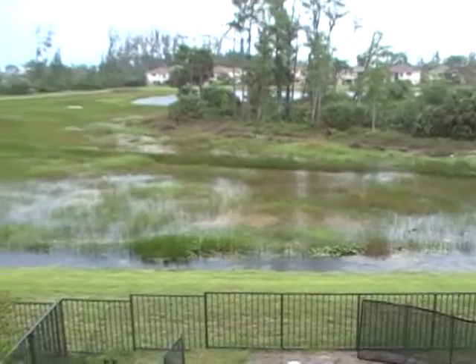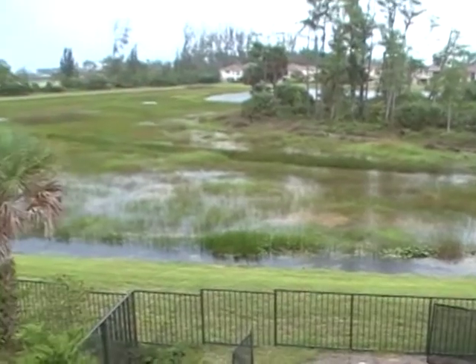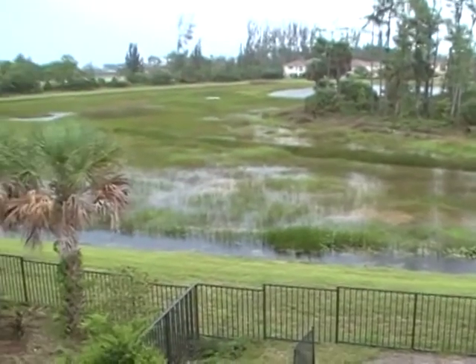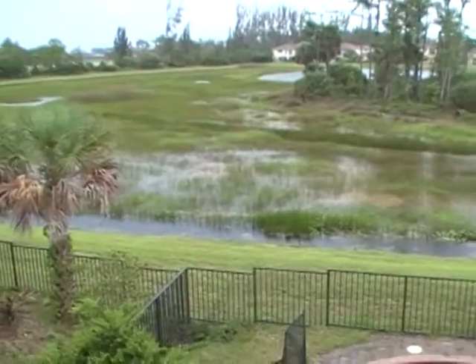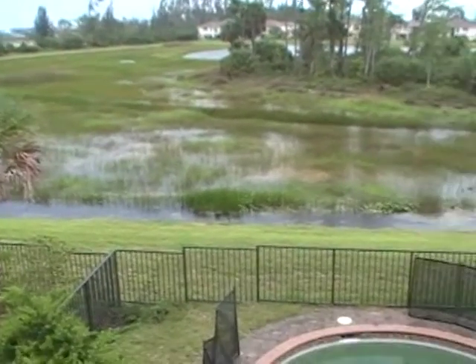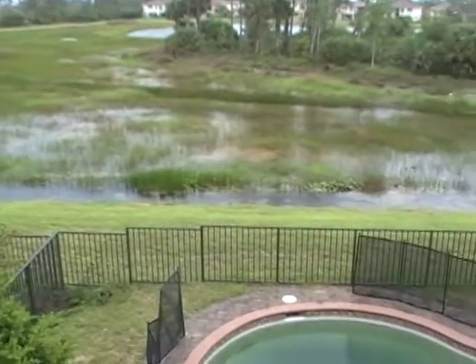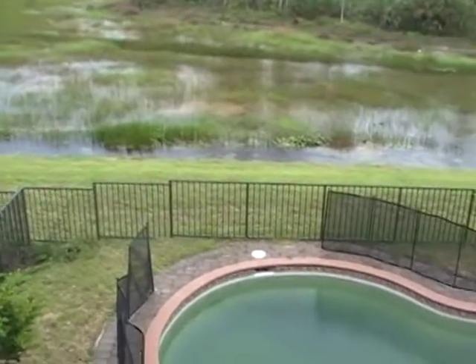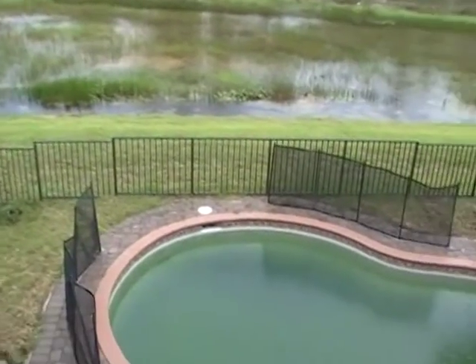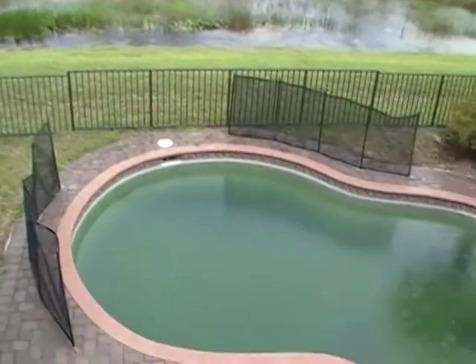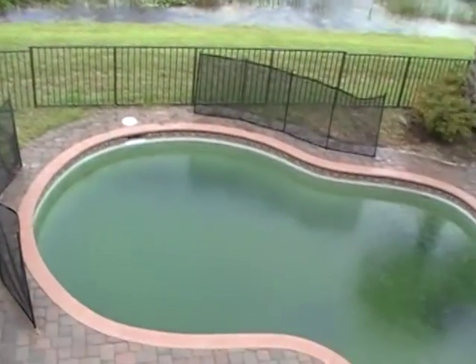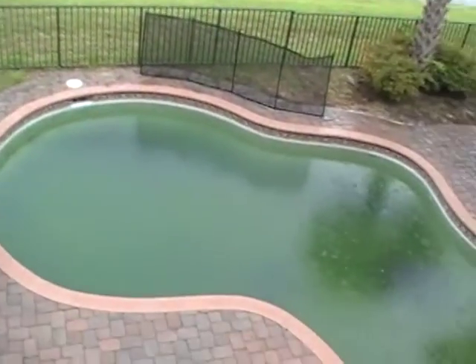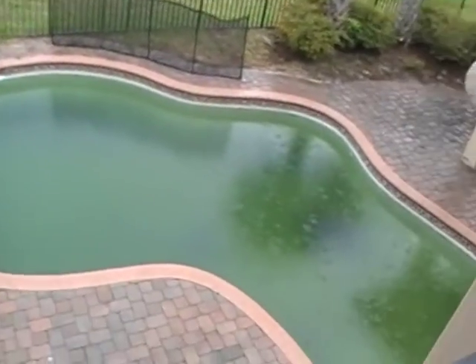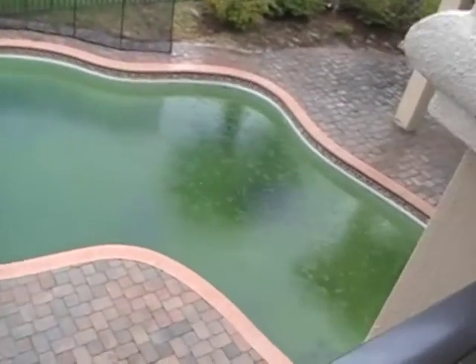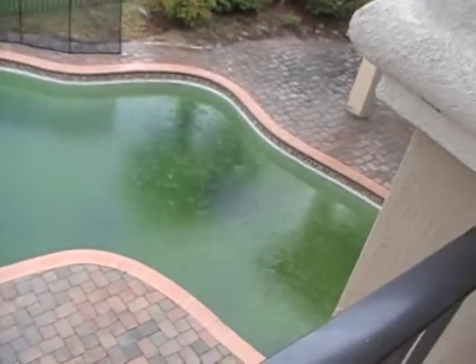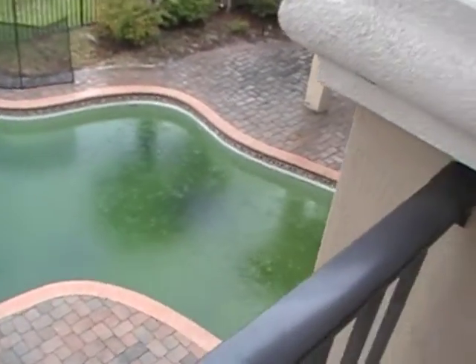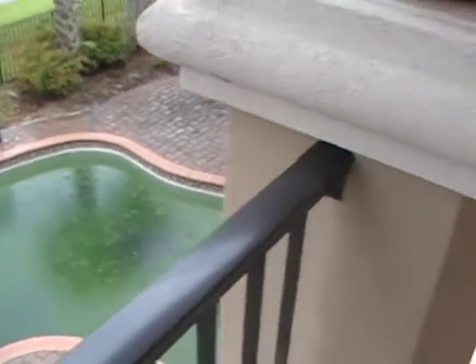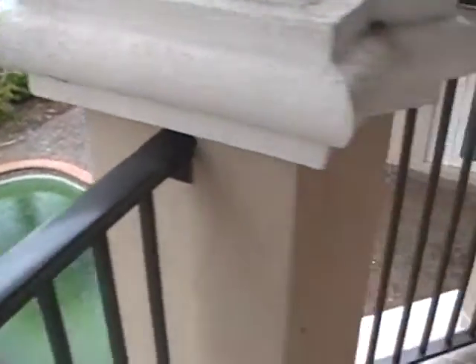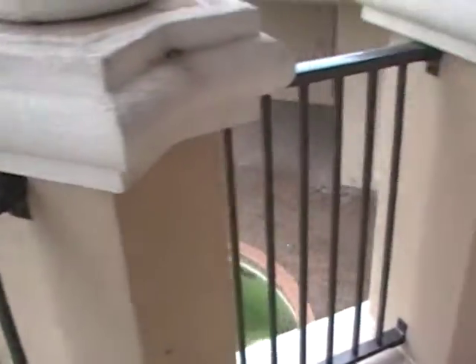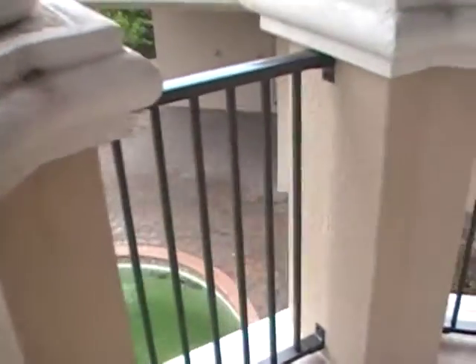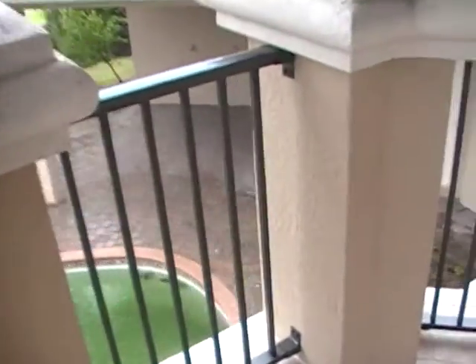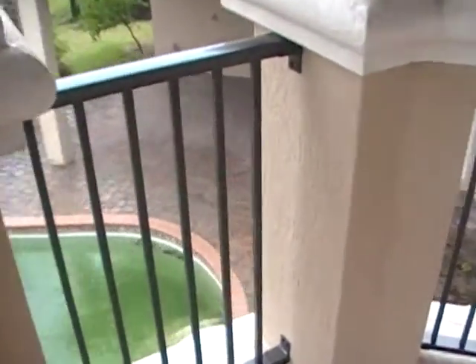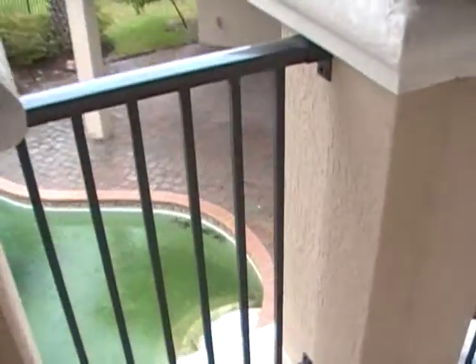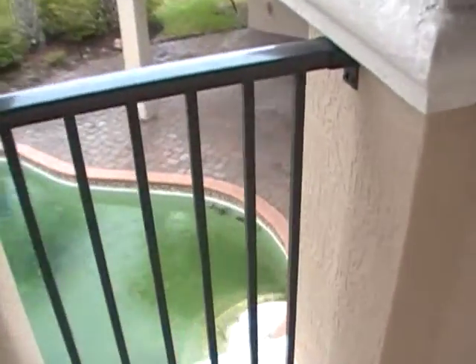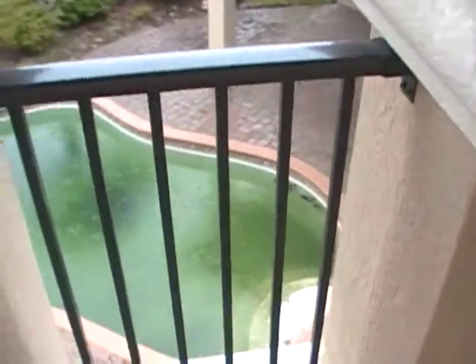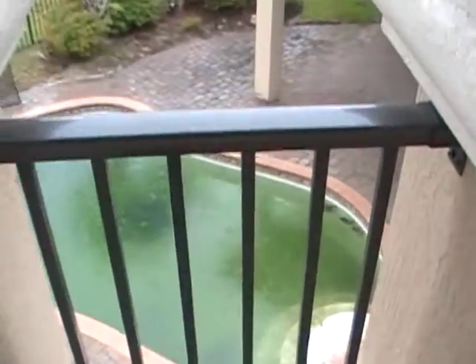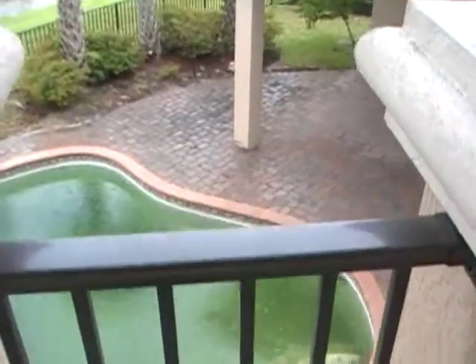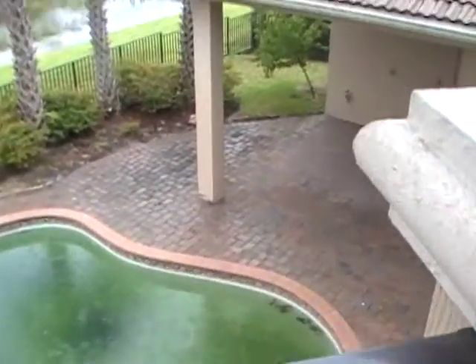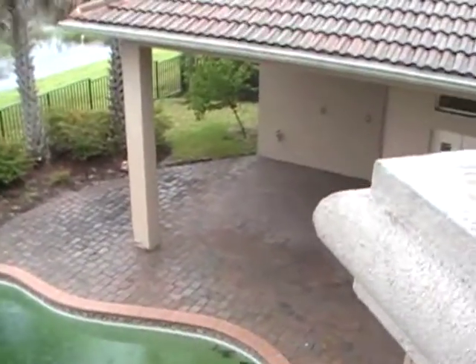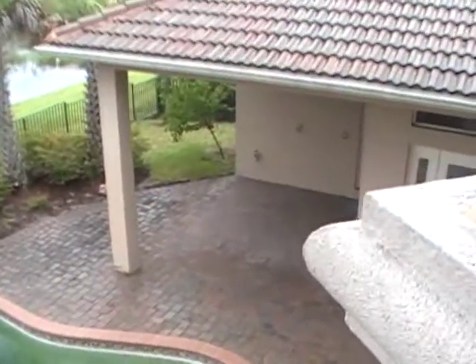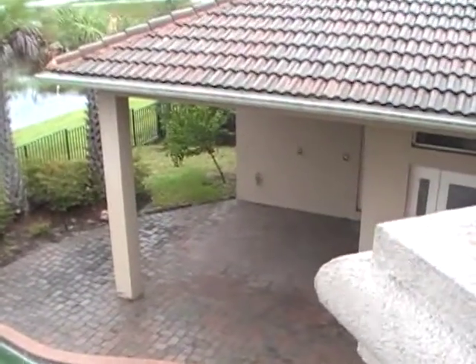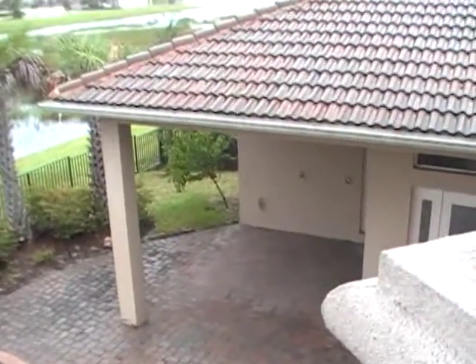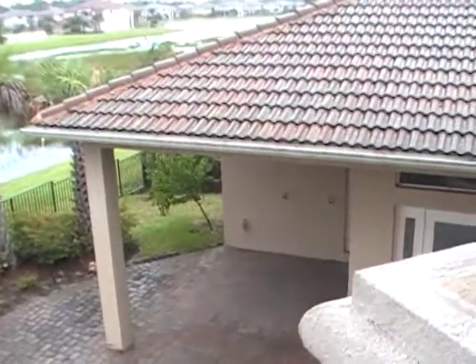Beautiful views from the backyard here — a nice sized pool and we have a covered patio area over there.